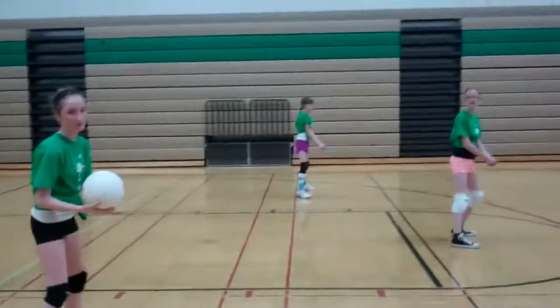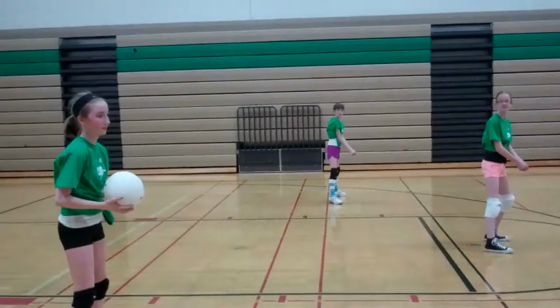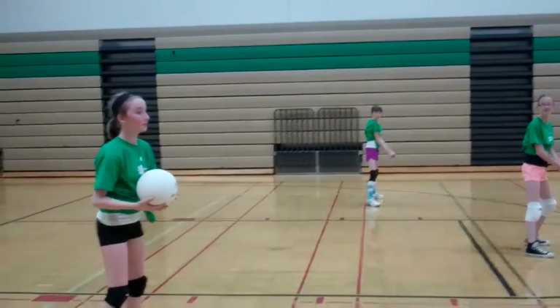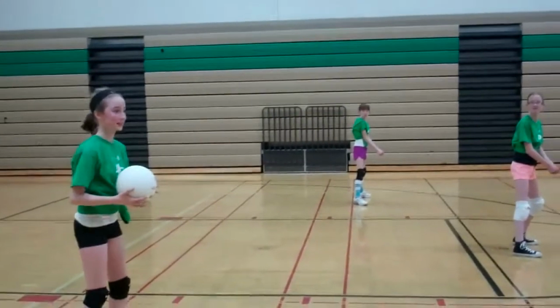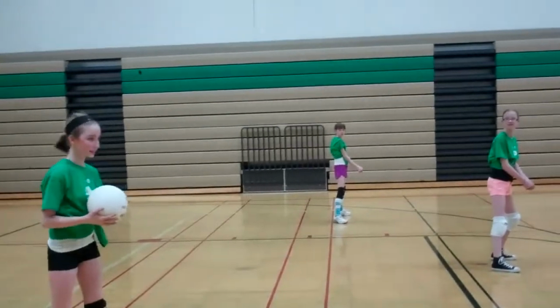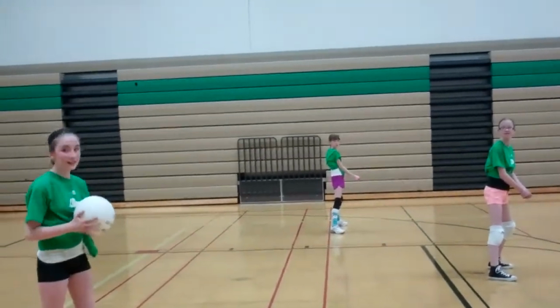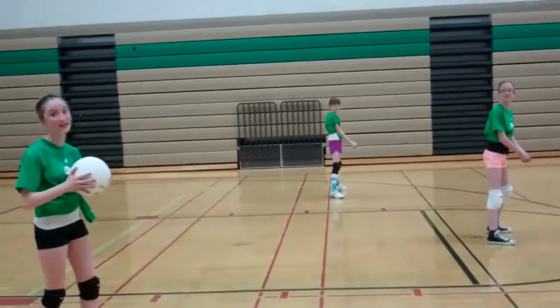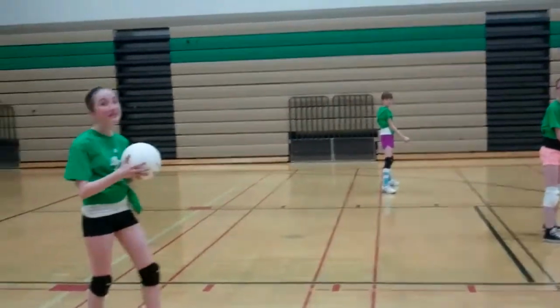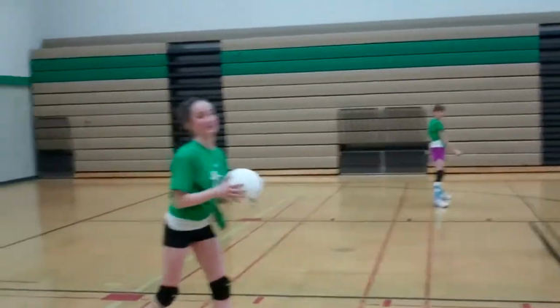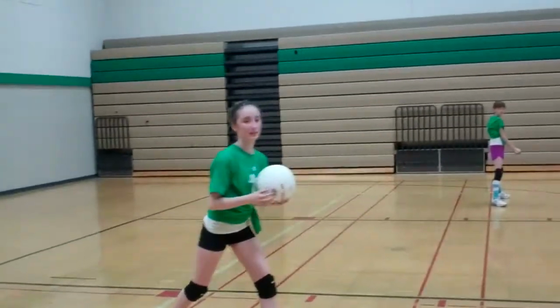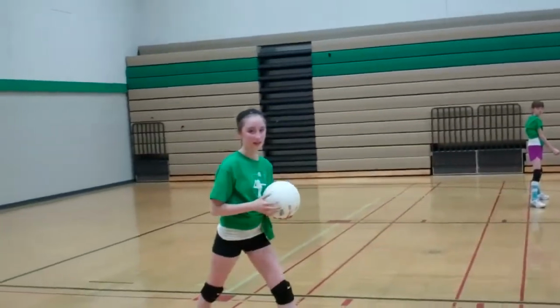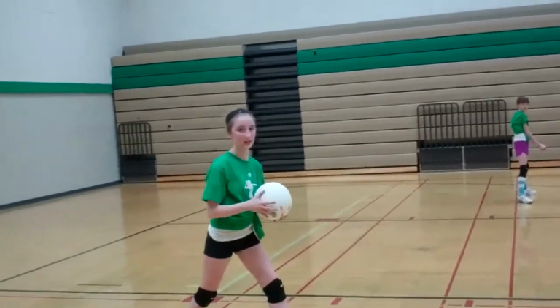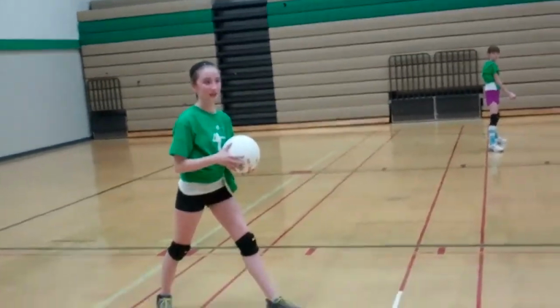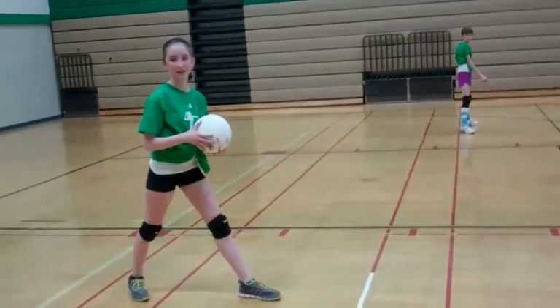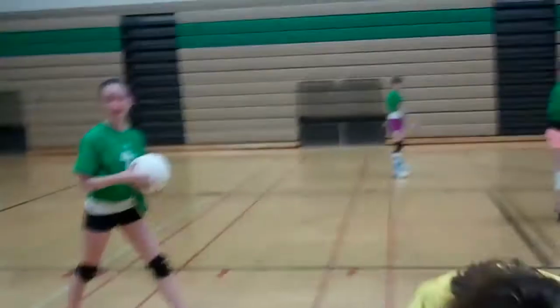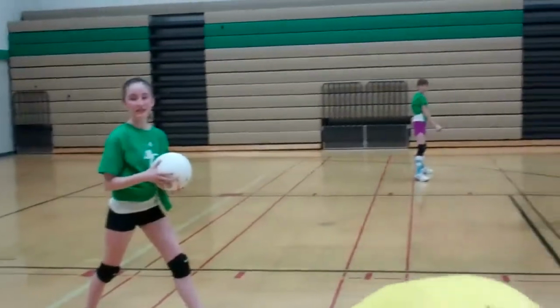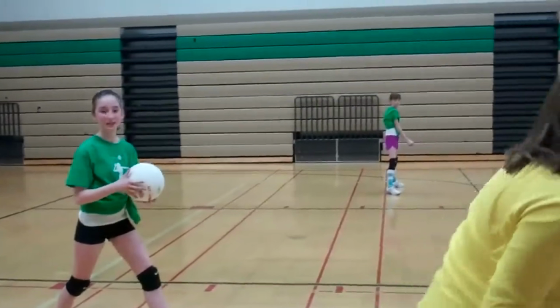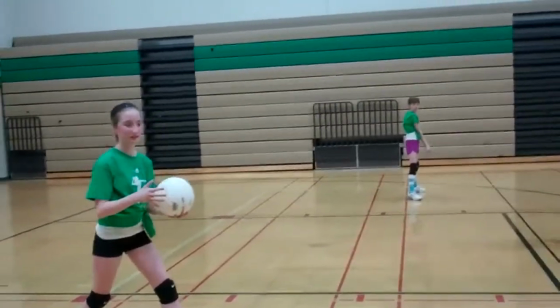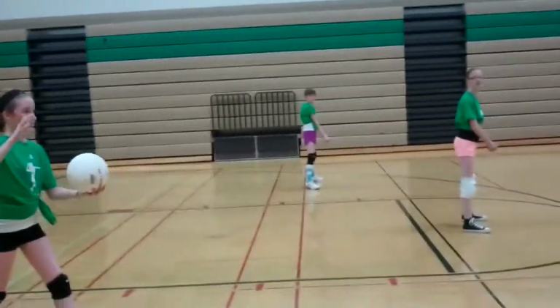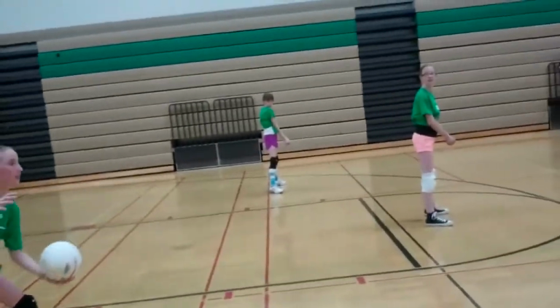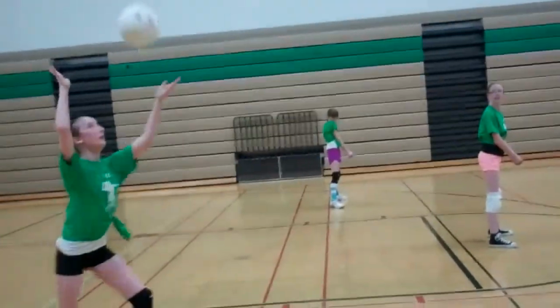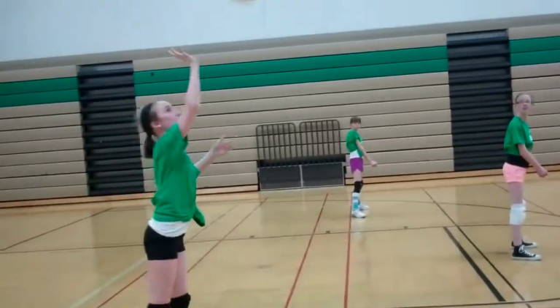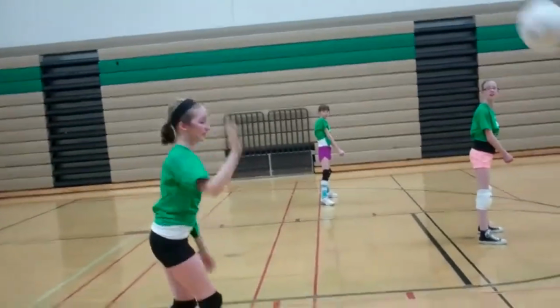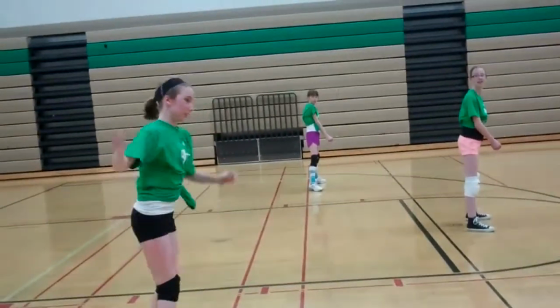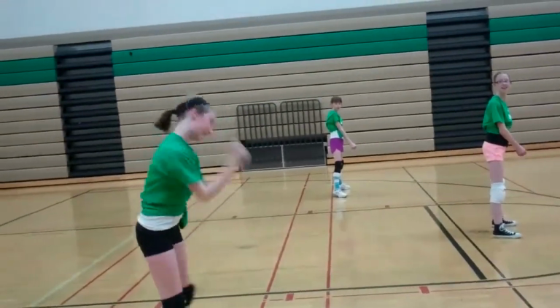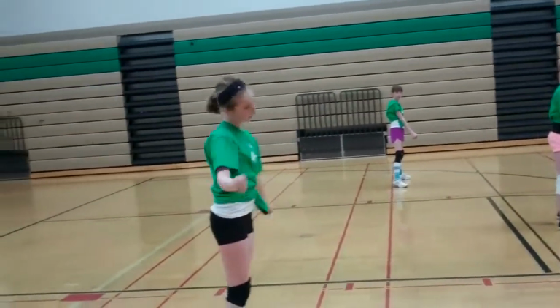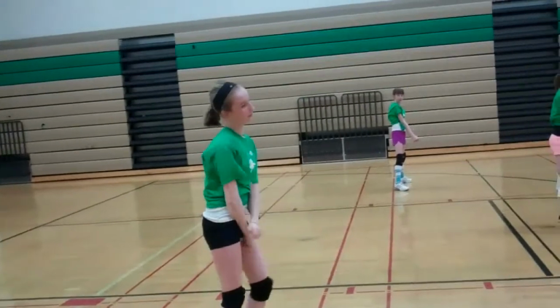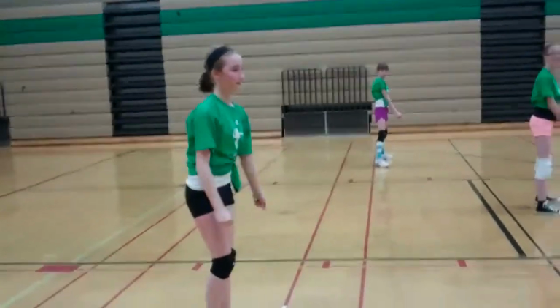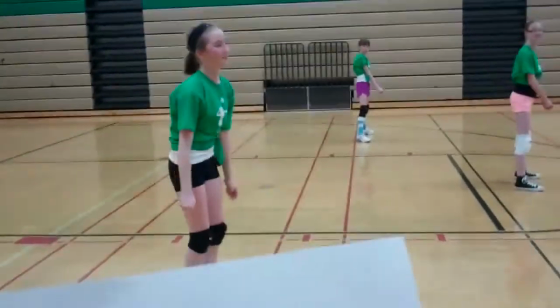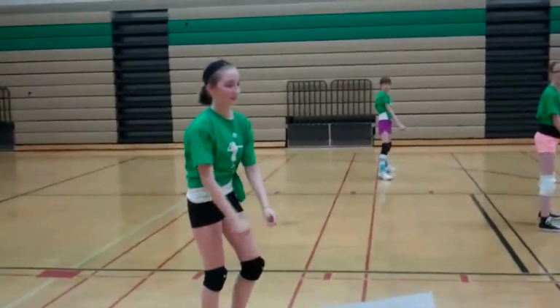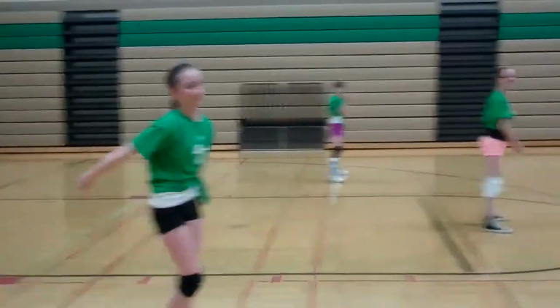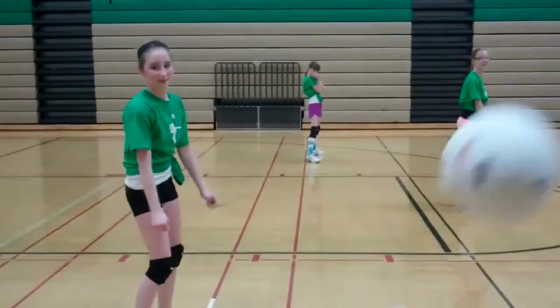Have you ever been playing in a volleyball game and were up to serve the ball, but you didn't know how to, so you ended up imitating what everyone else had done? But the ball only goes a meter. Well, if so, now you're in luck. I'm going to teach you how to overhand serve the volleyball.